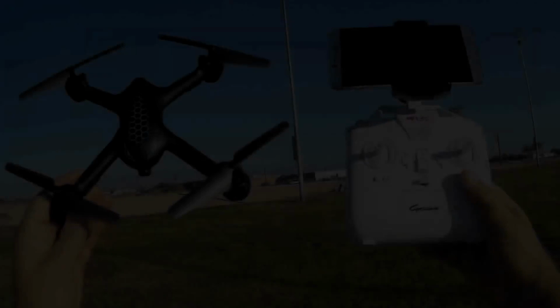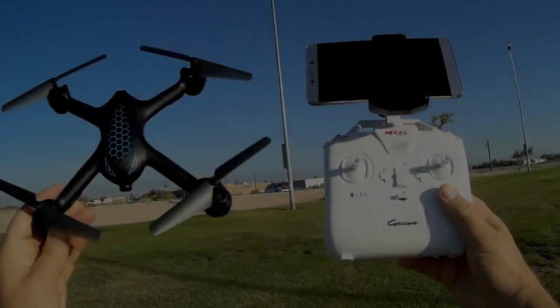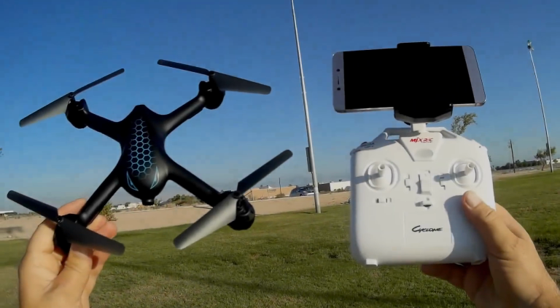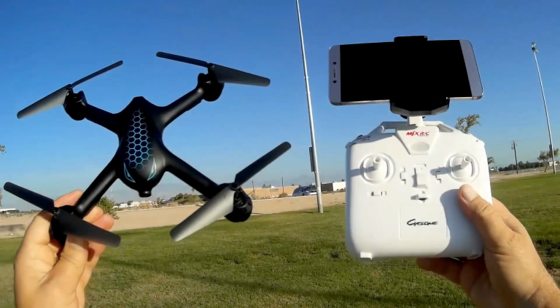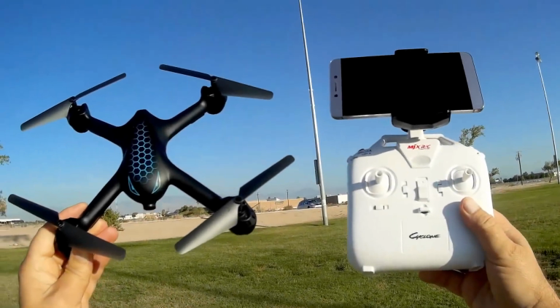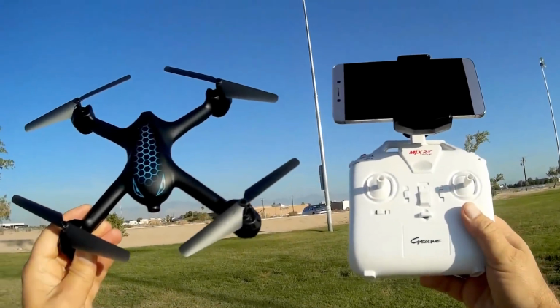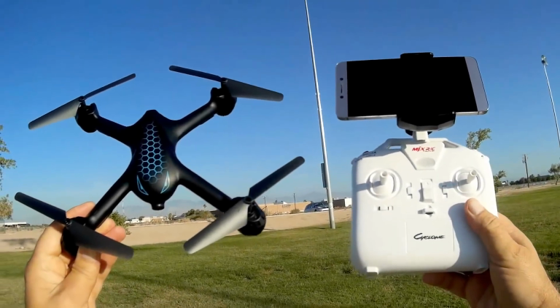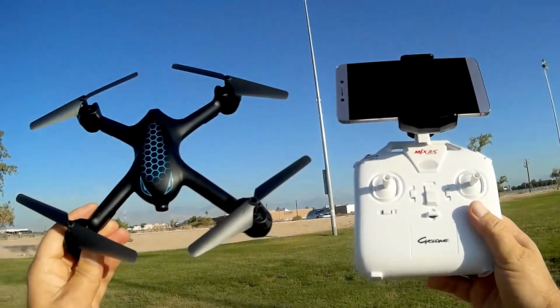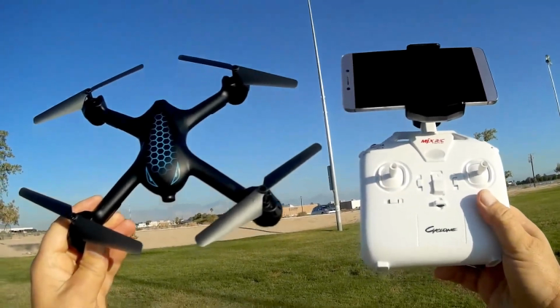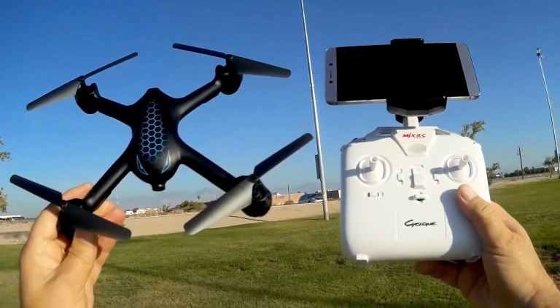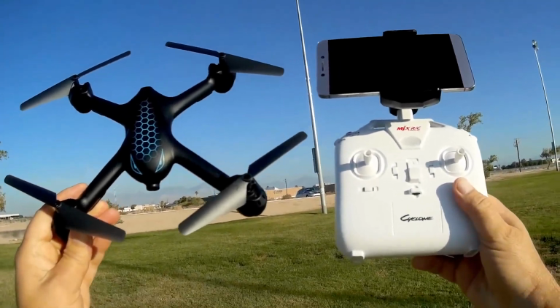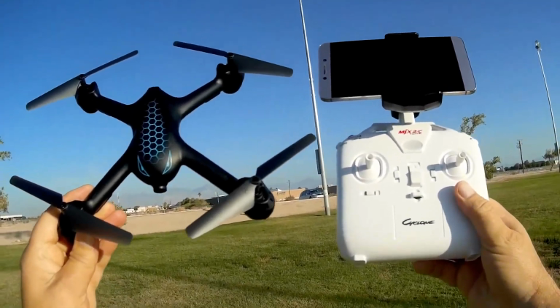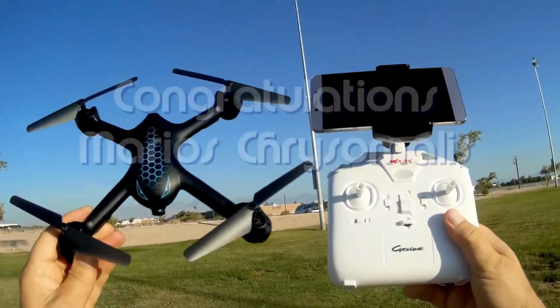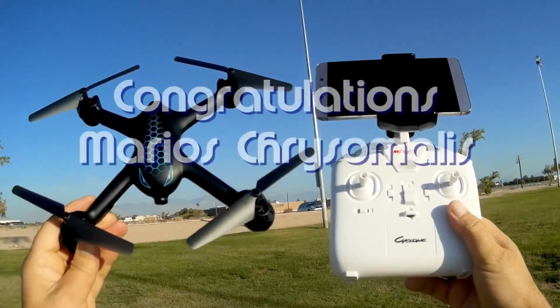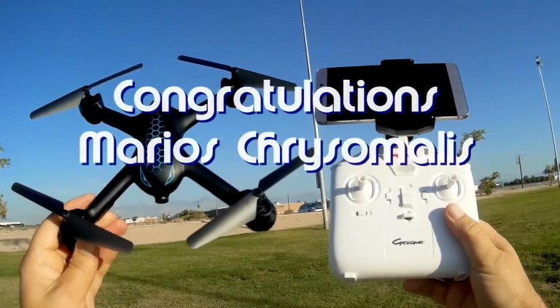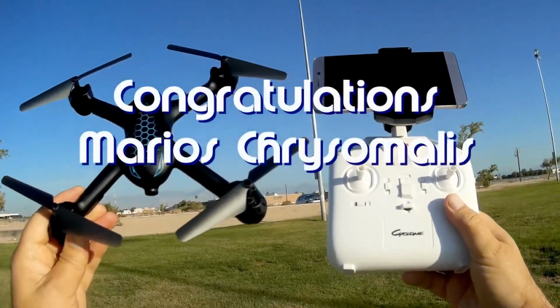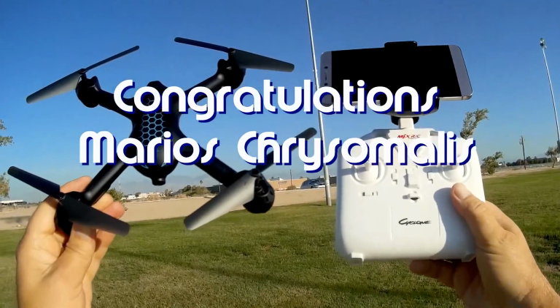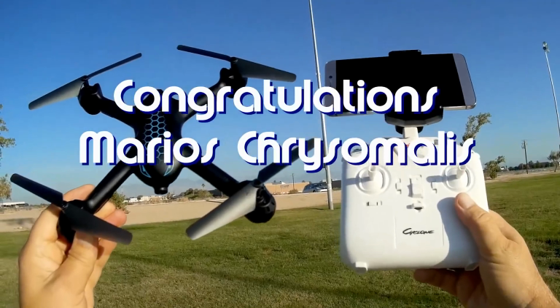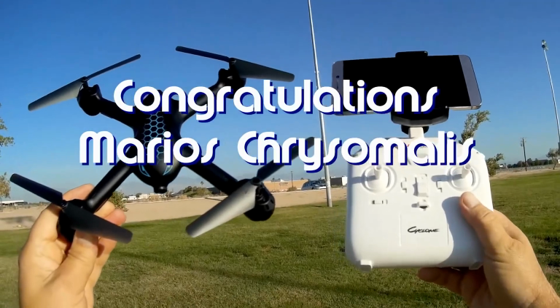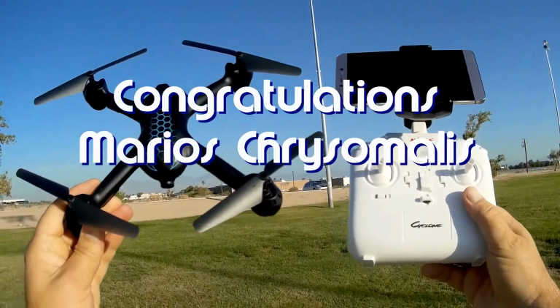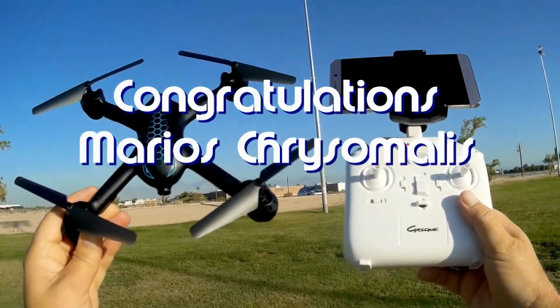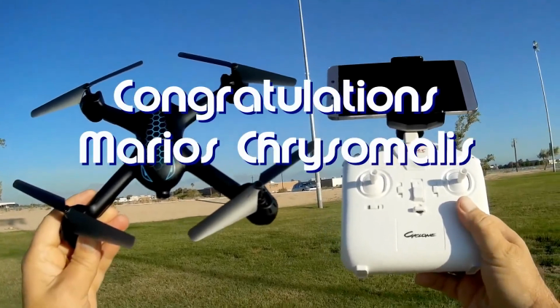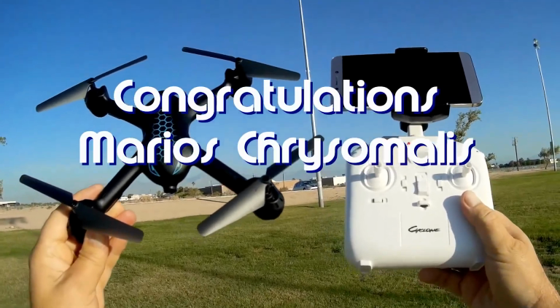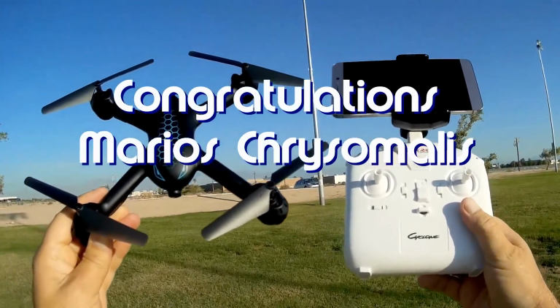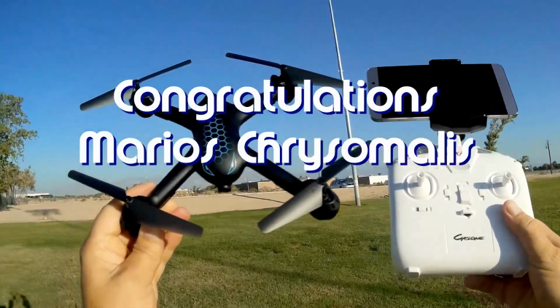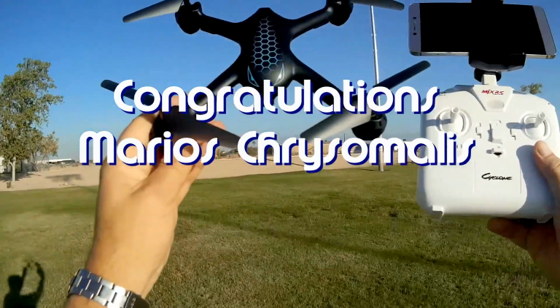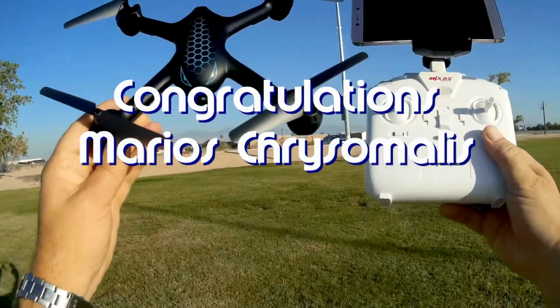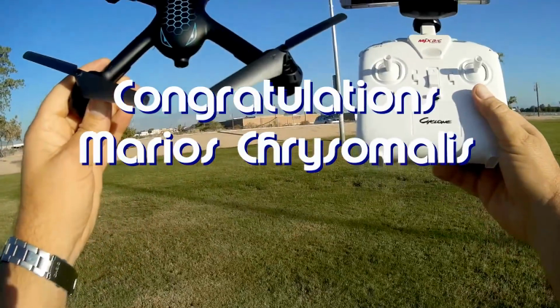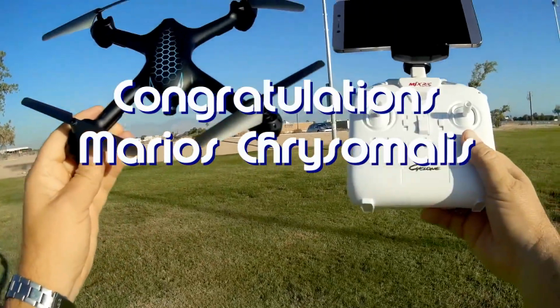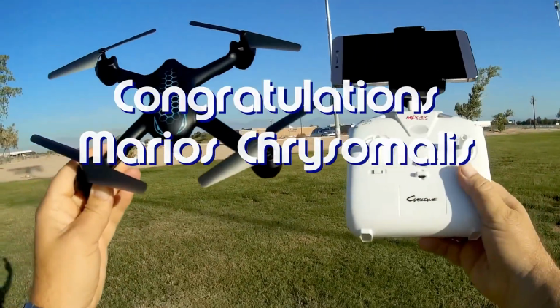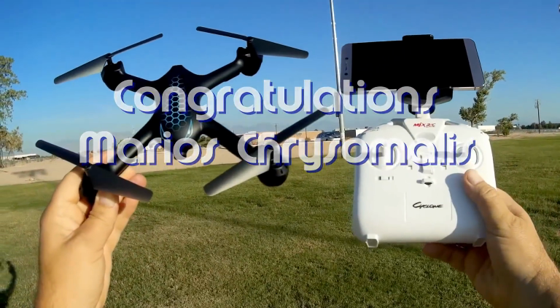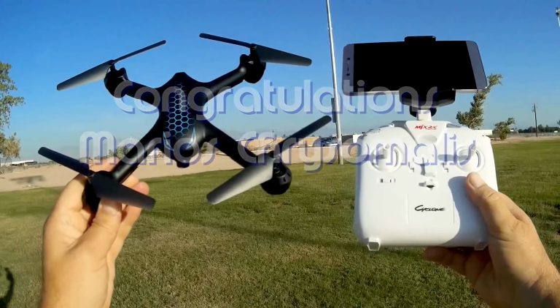Good morning, Quadcopter101 here. Before we get started, the shout-out goes to Marios Chrysomelis. He was the first to say first in one of my recent videos, and thus wins his shout-out, so congratulations, Marios.